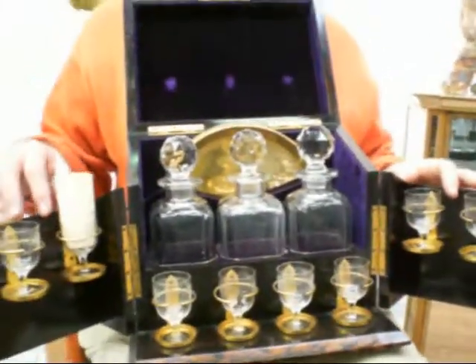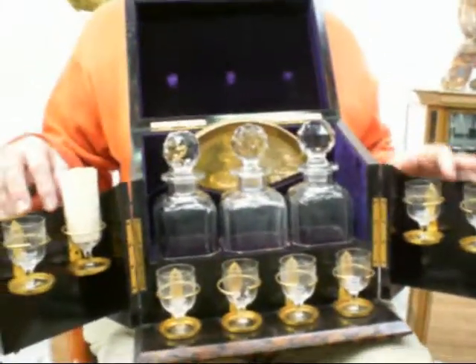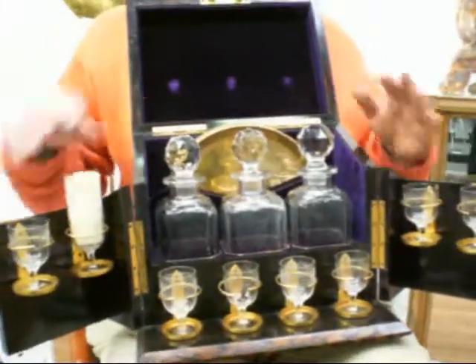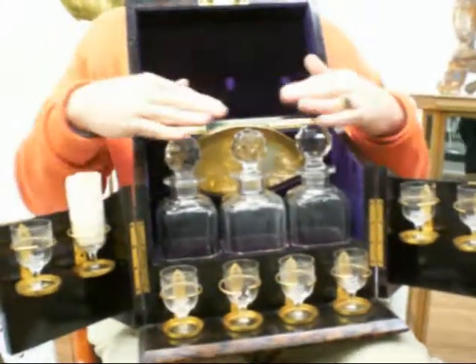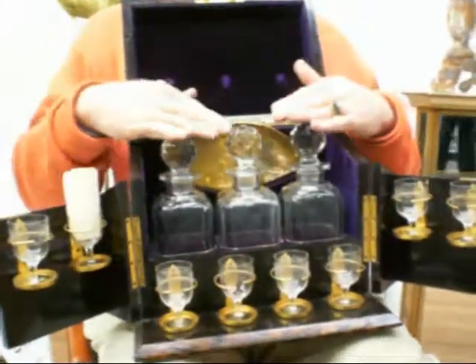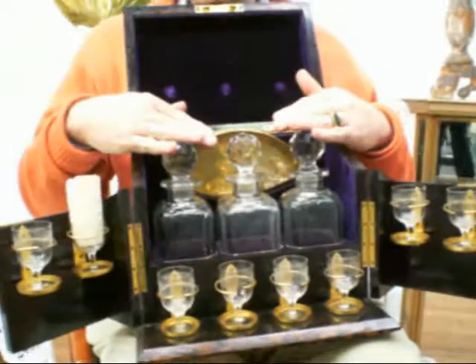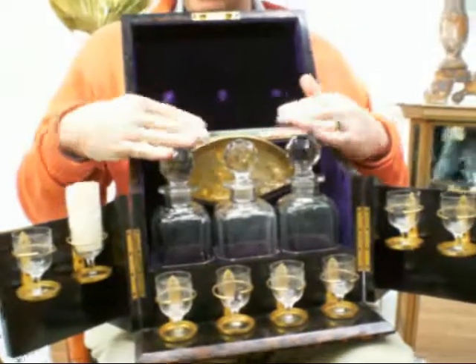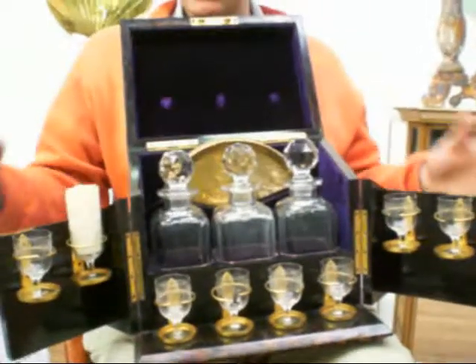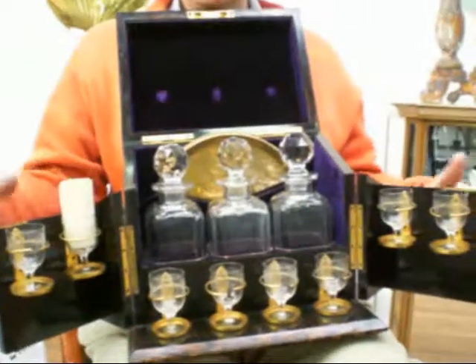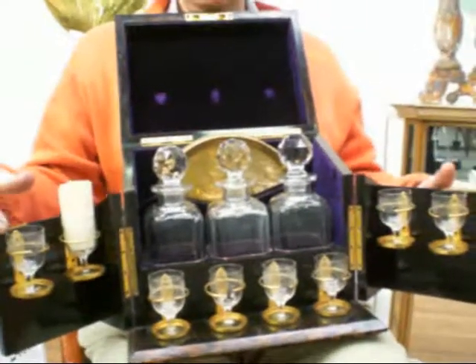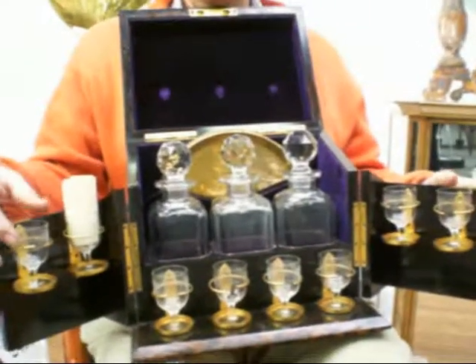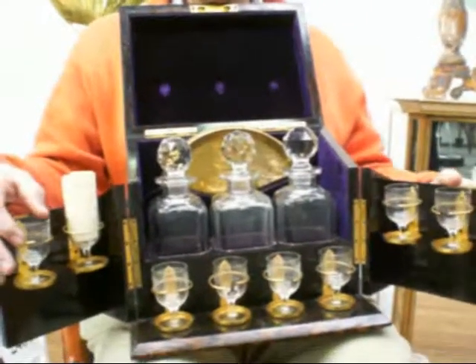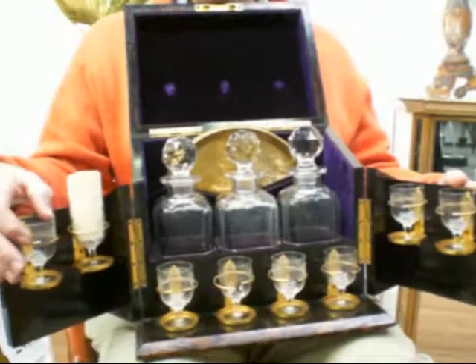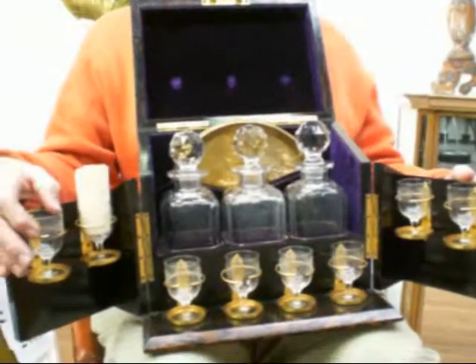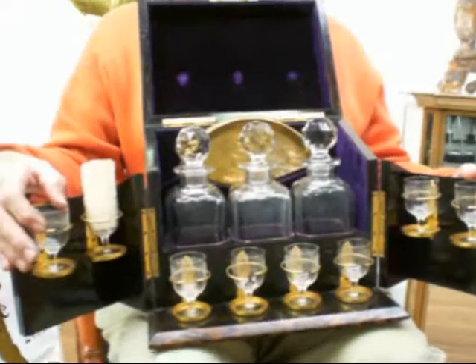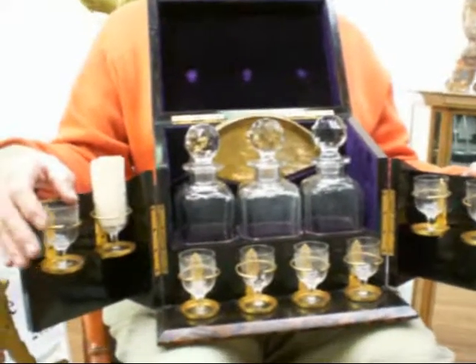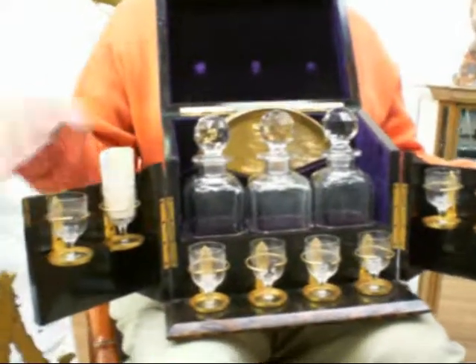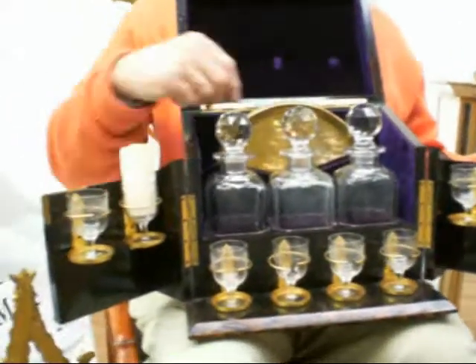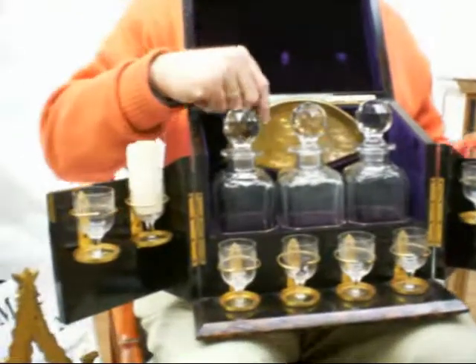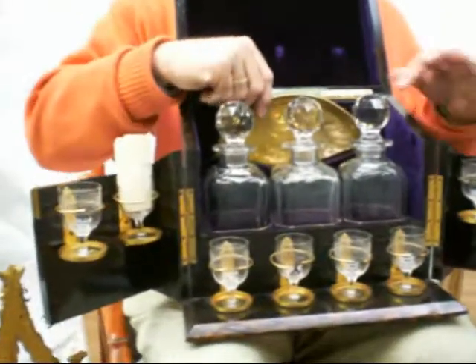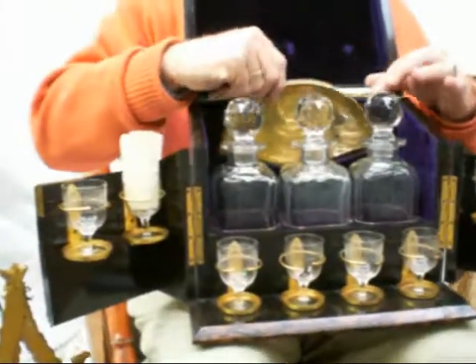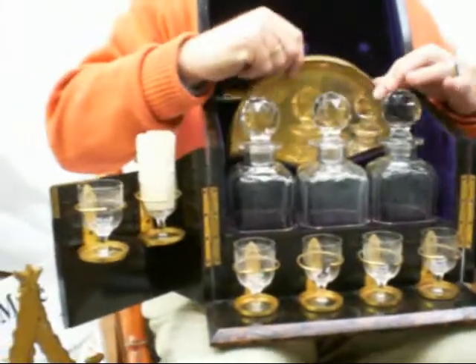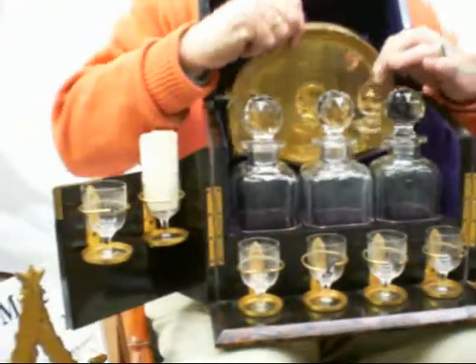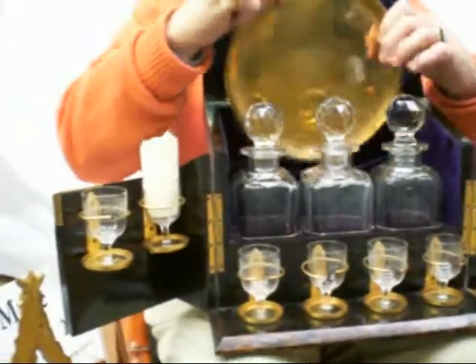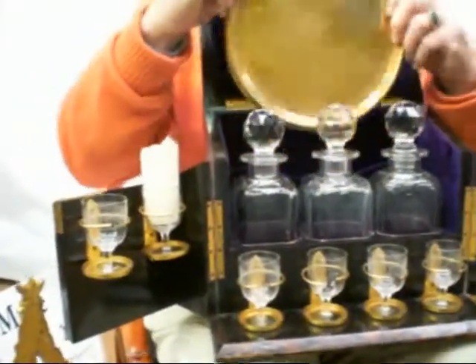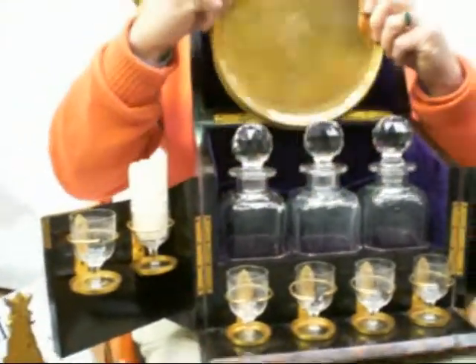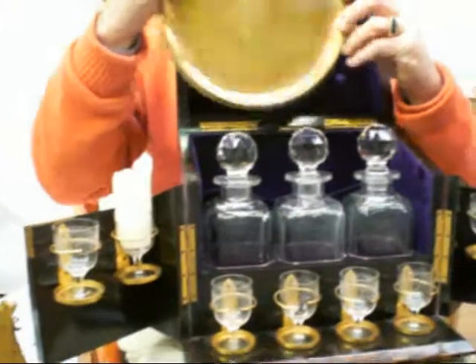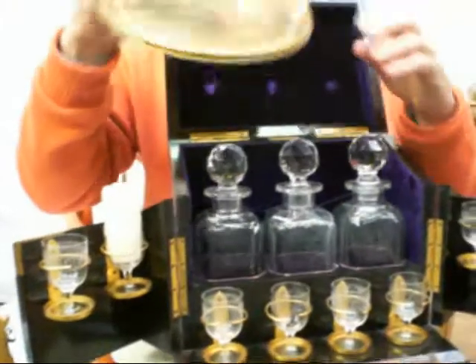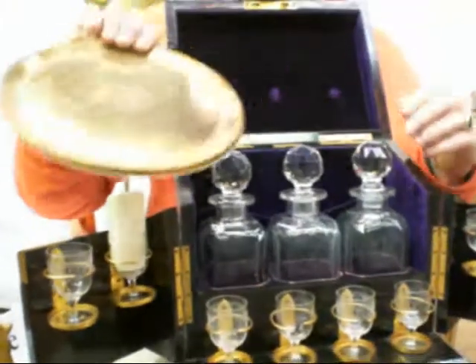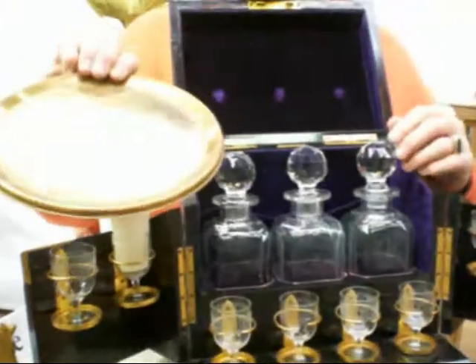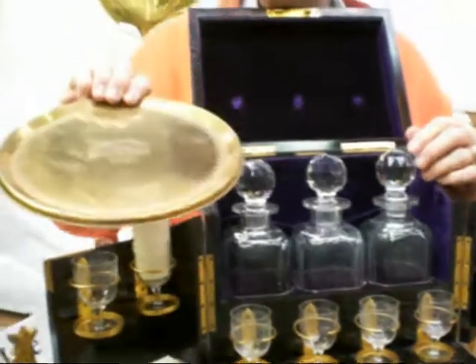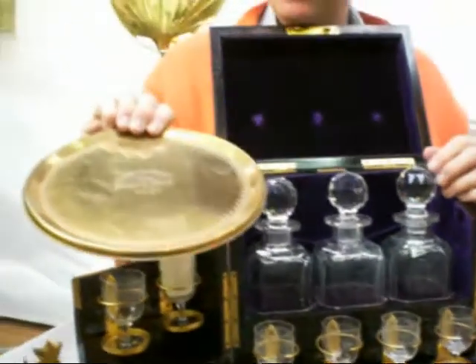Wow. Fitted with three decanters, glasses with Greek key, and then a serving salver.